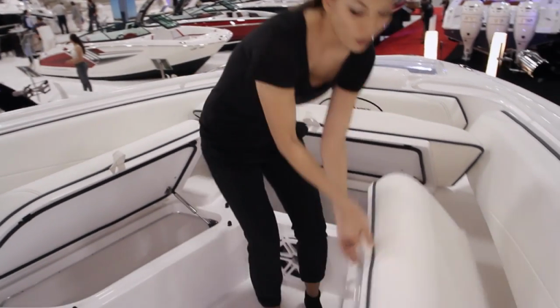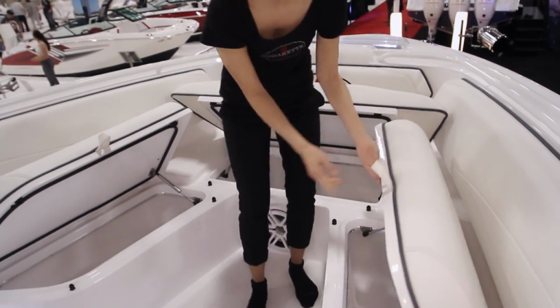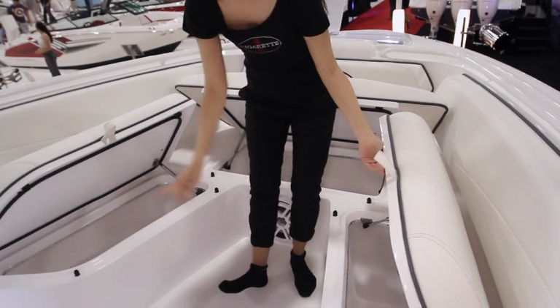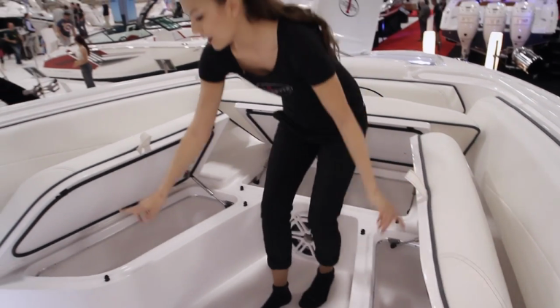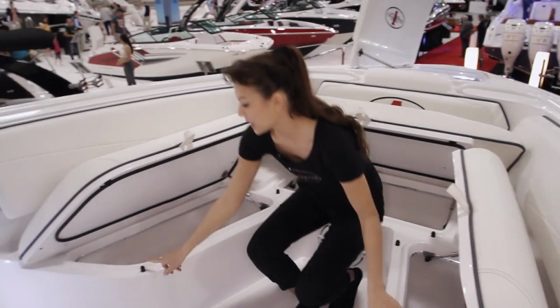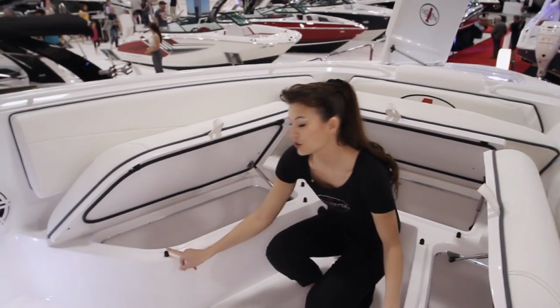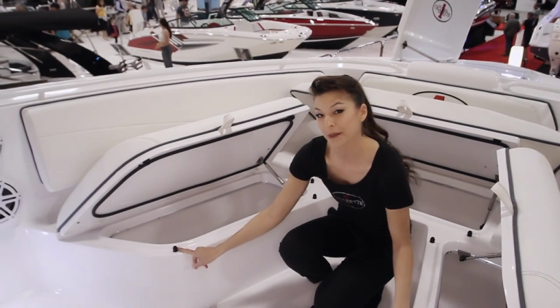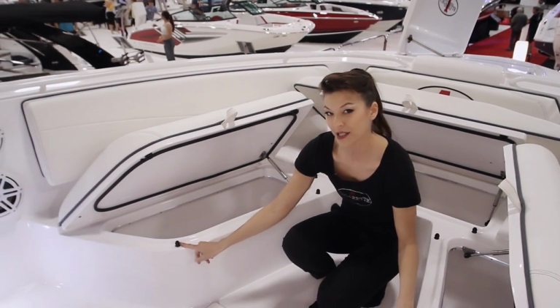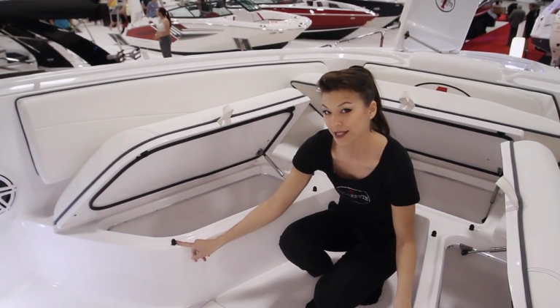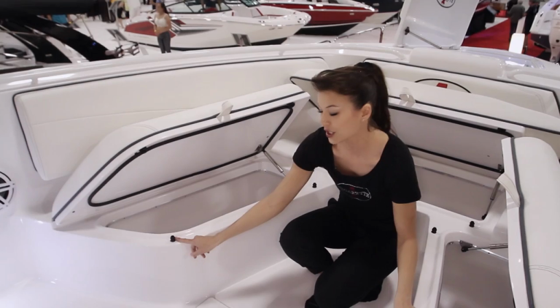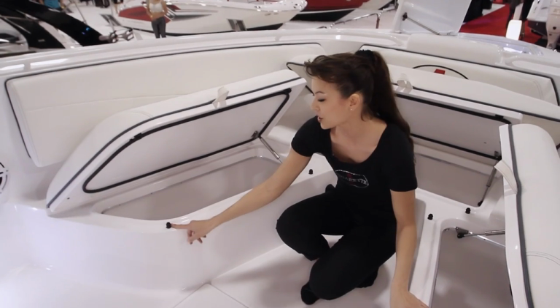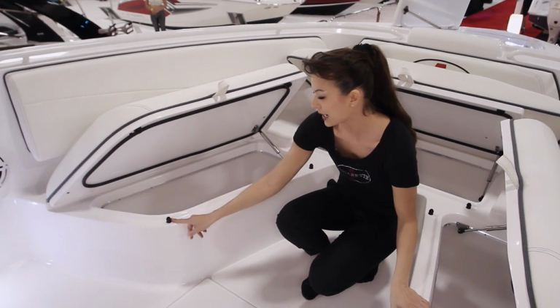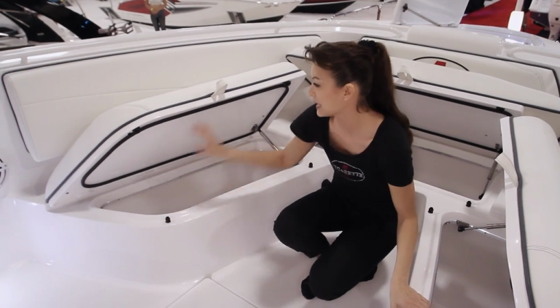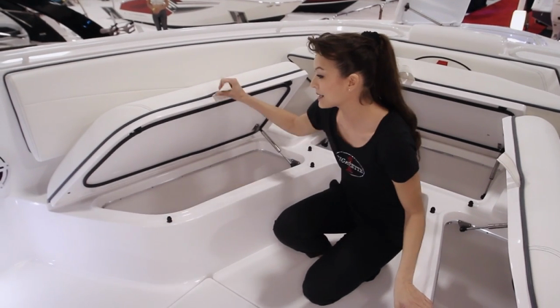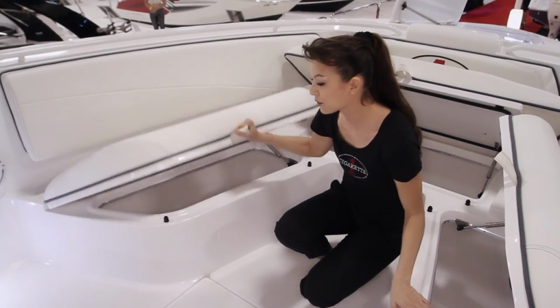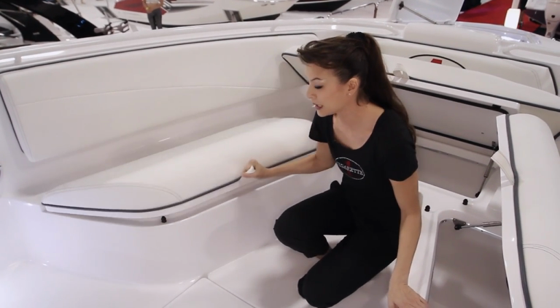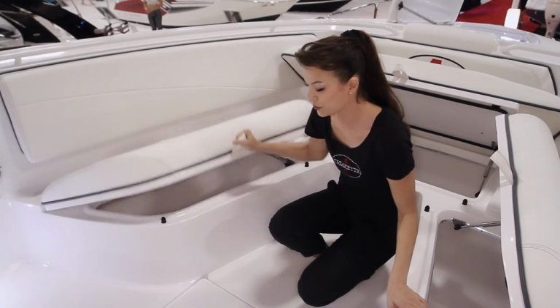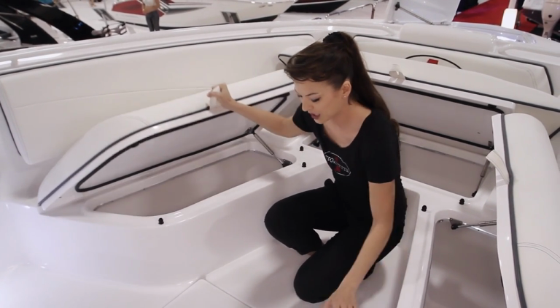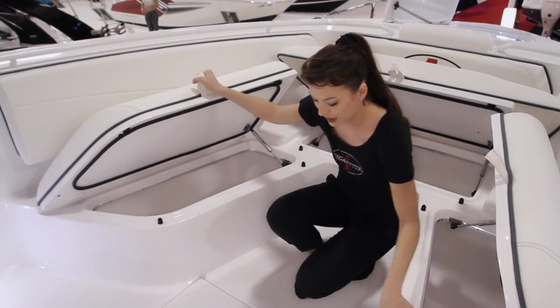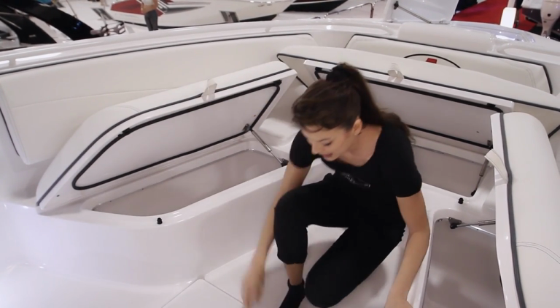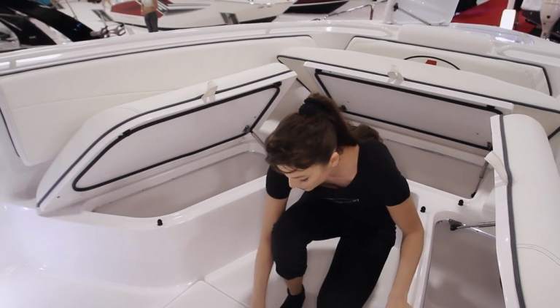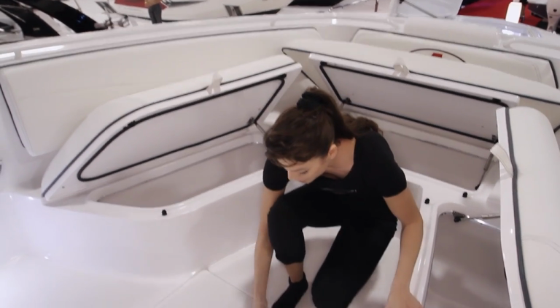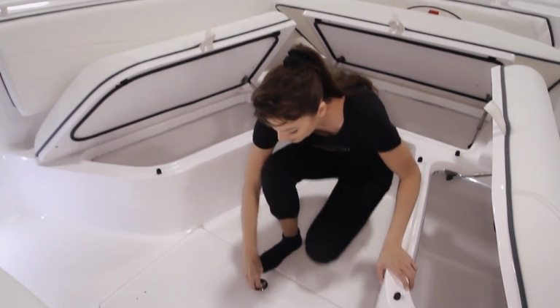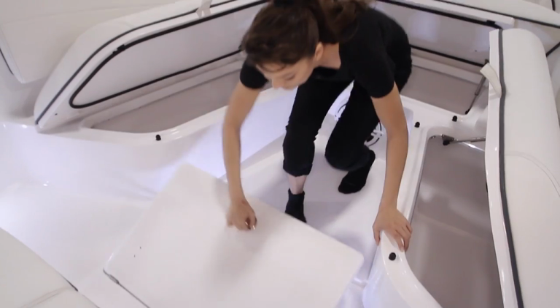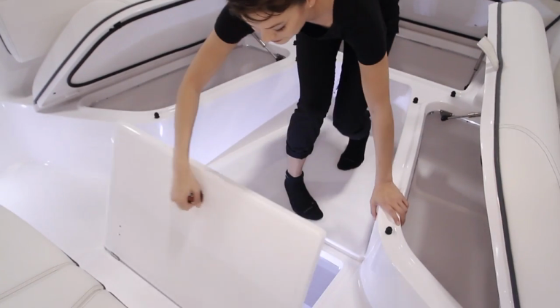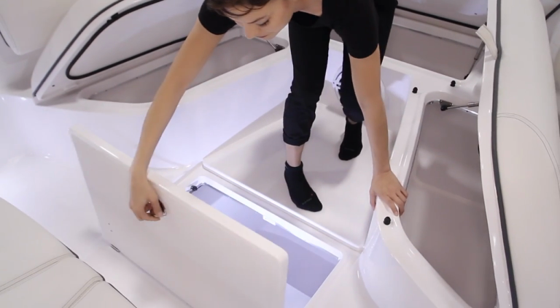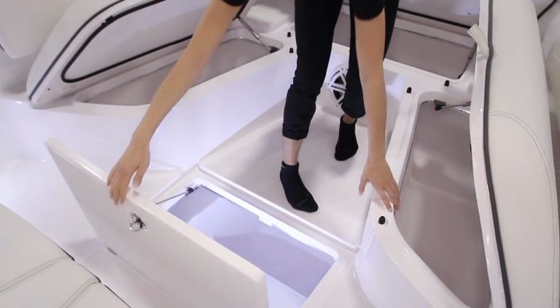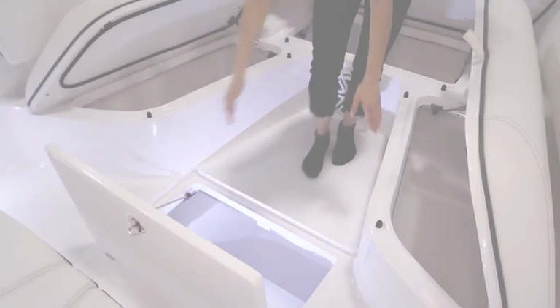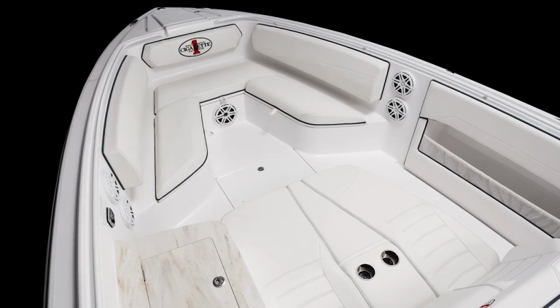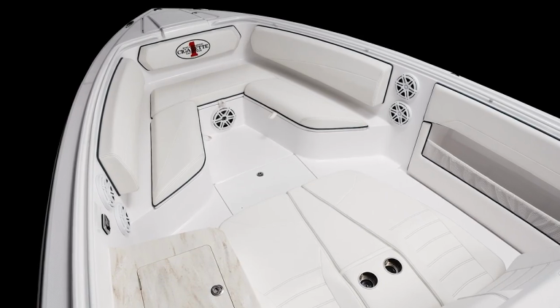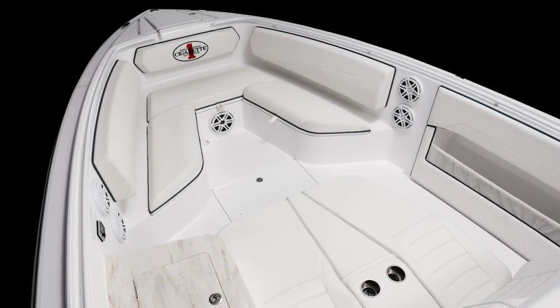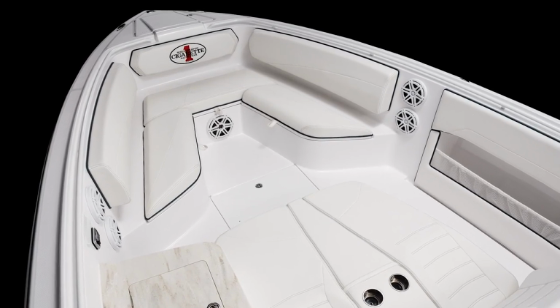One thing I want to point out is we have these new grommets at Cigarette Racing this year, which is great because it makes it easier for opening and closing. We additionally have more storage here — a ton of space.